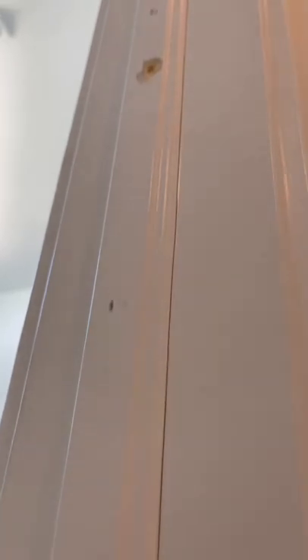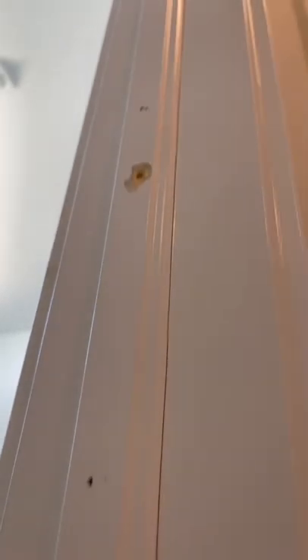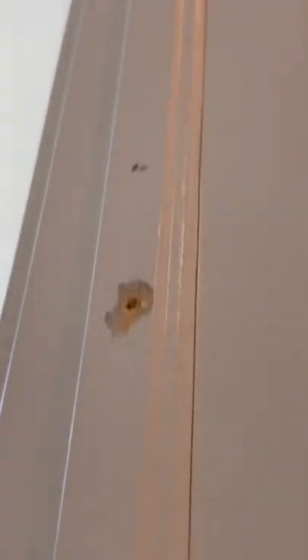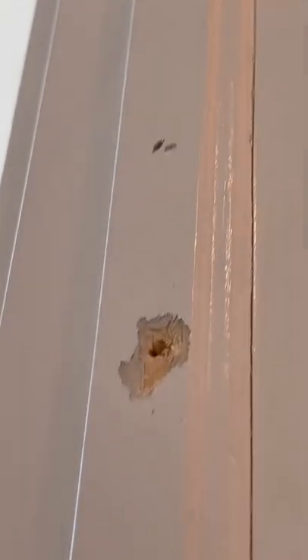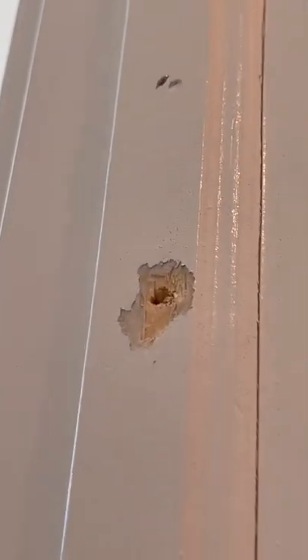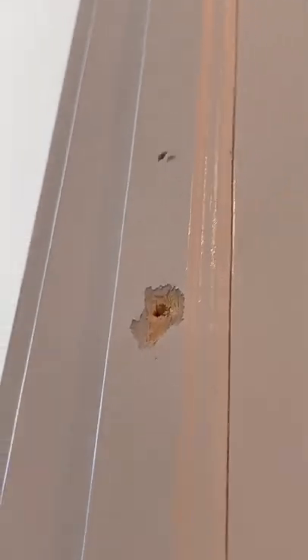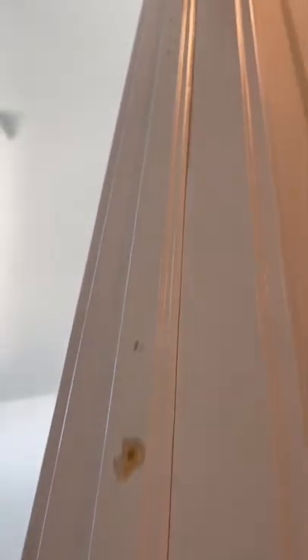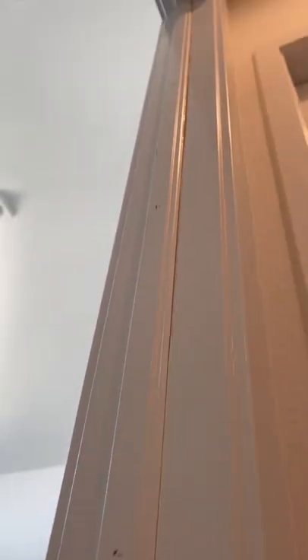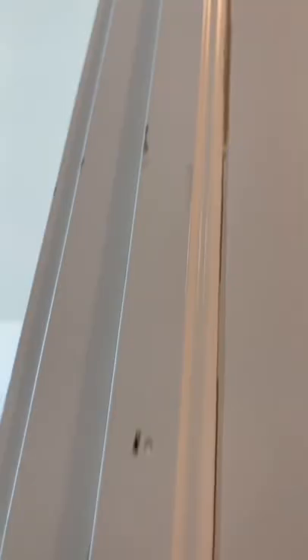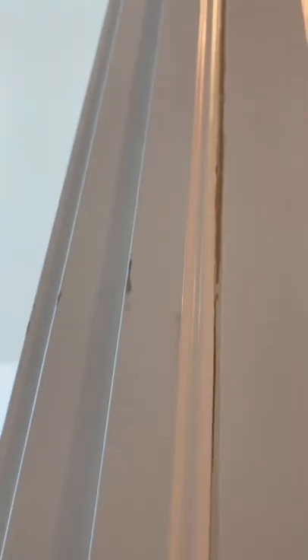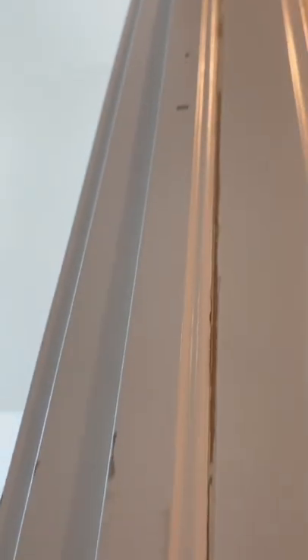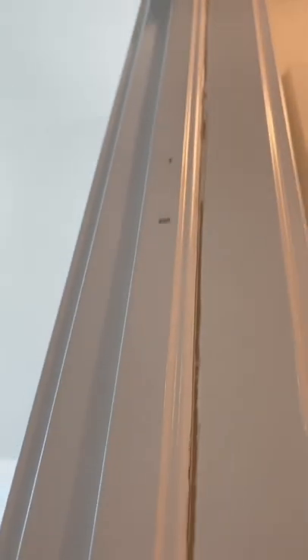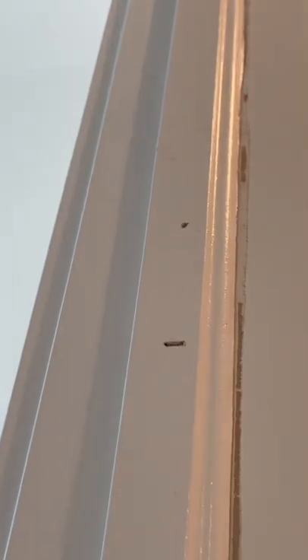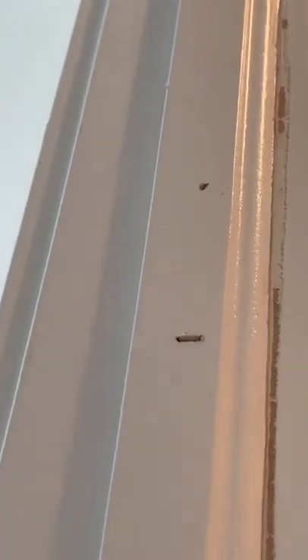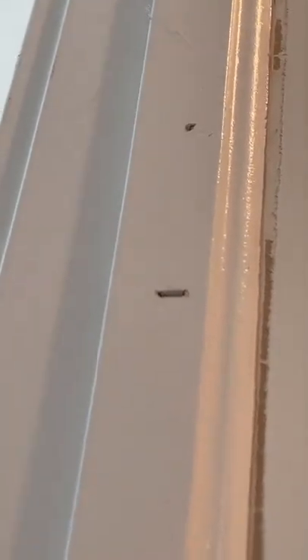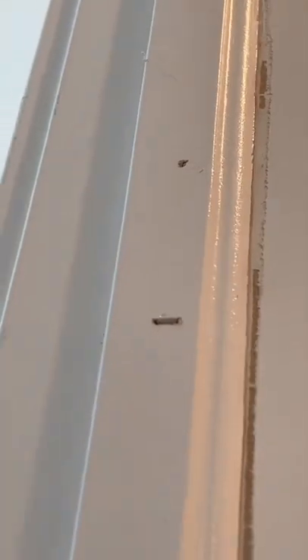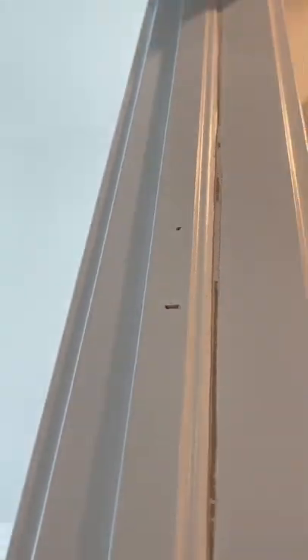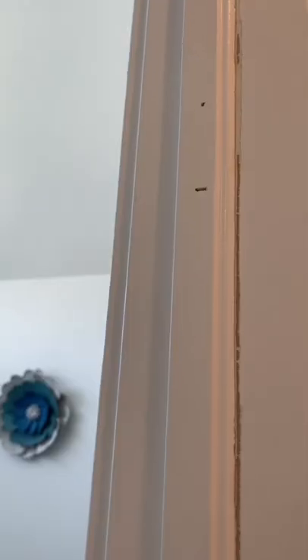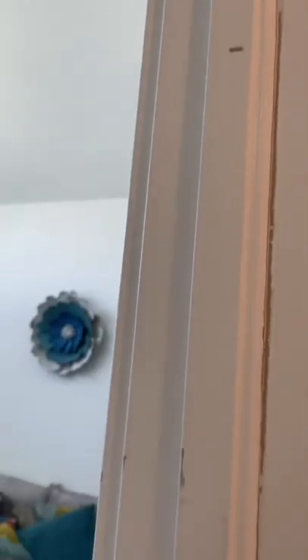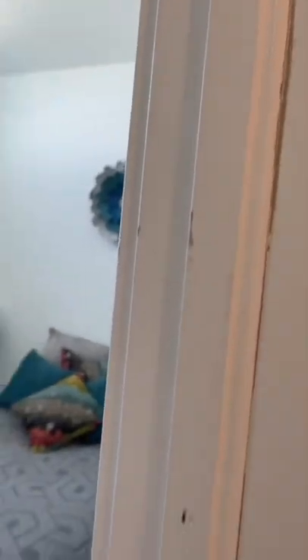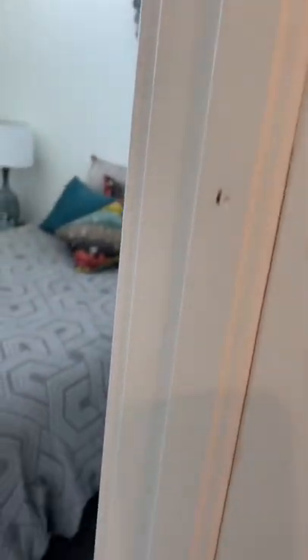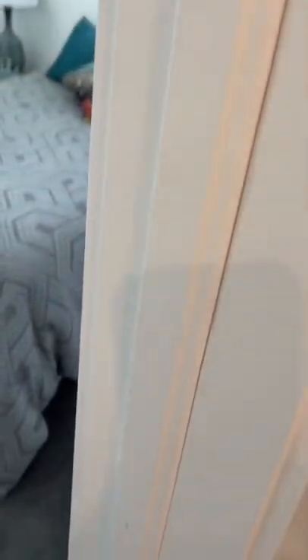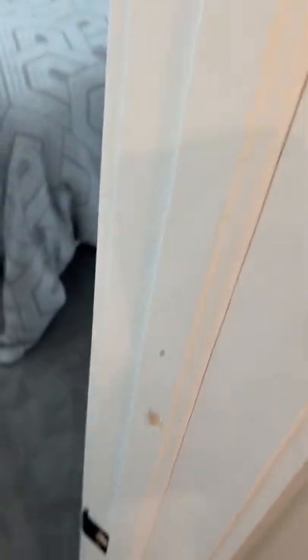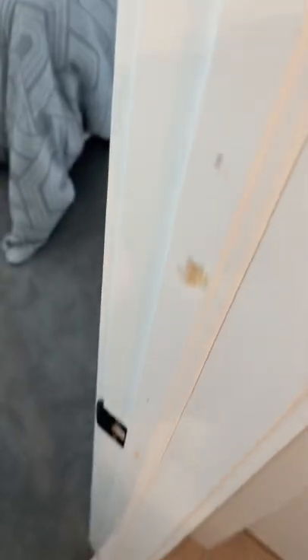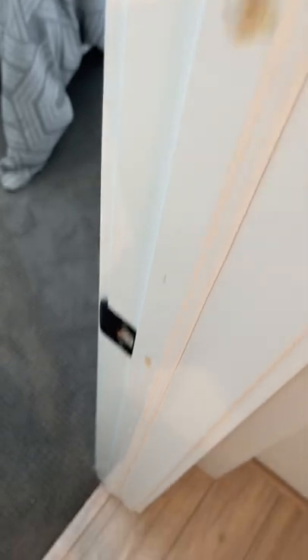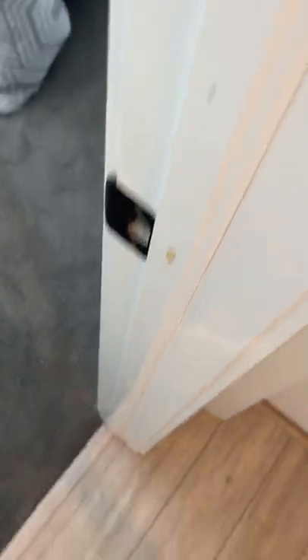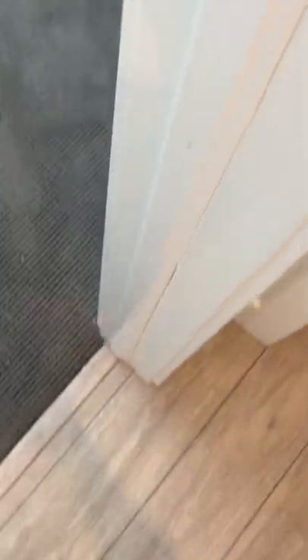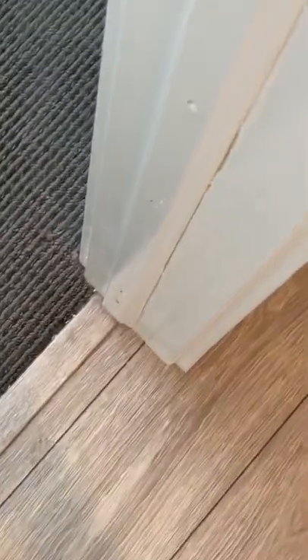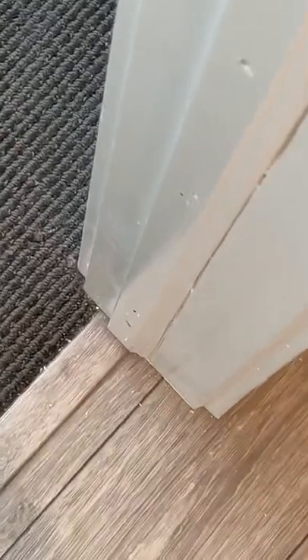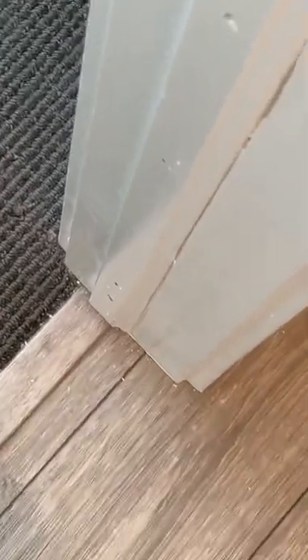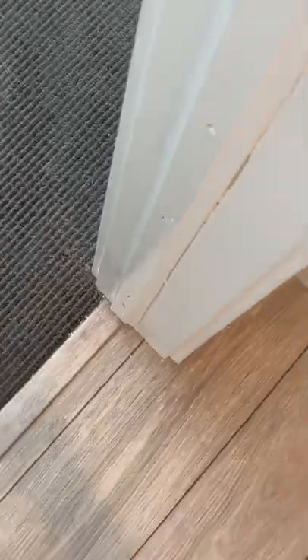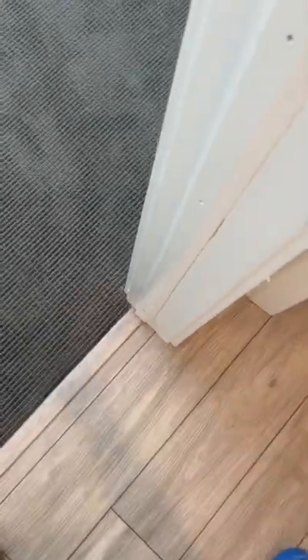Hey guys, Mitchell Jalapeno here. The homeowners hired a door guy to adjust the door because whenever they closed the door, it would wiggle back and forth even when it was closed. The door guy adjusted that stop a little bit to the left so it's gonna be nice and snug.